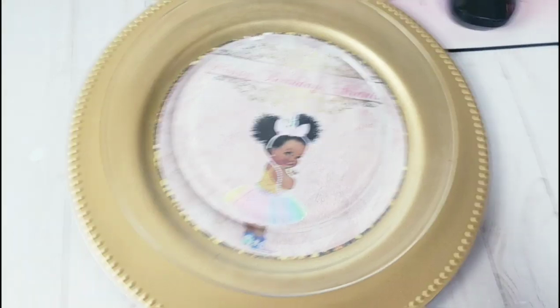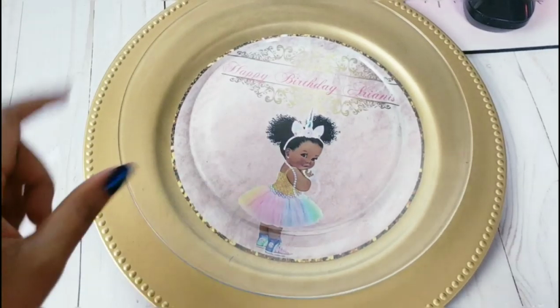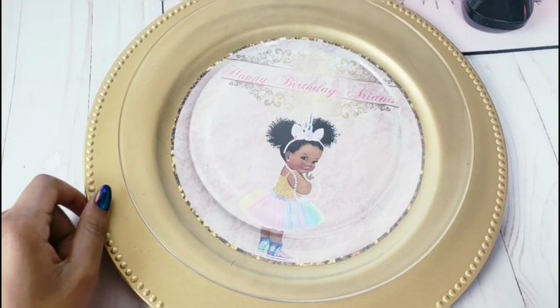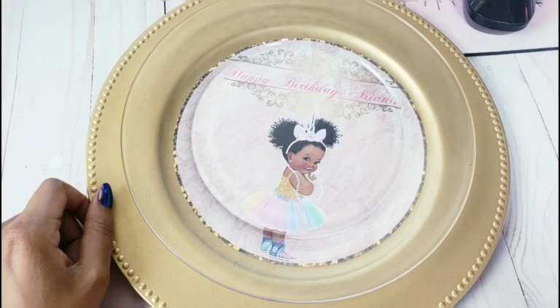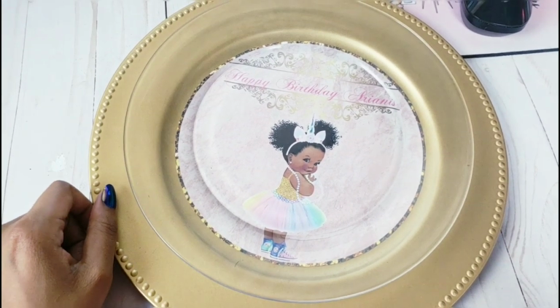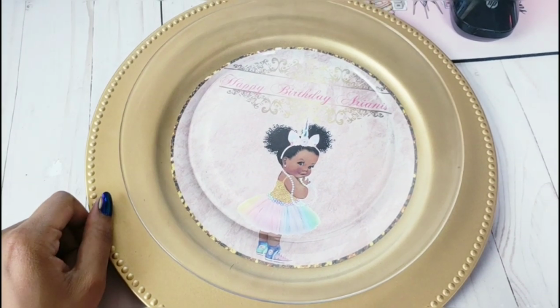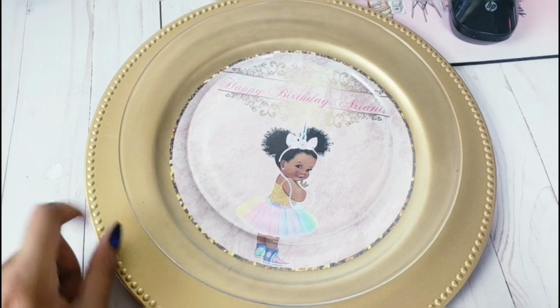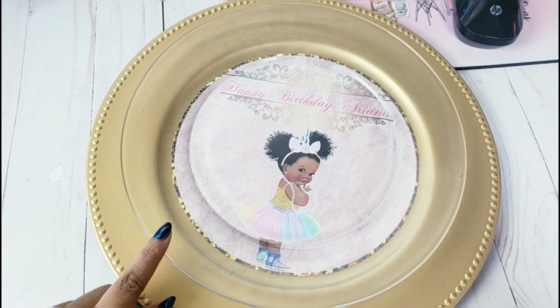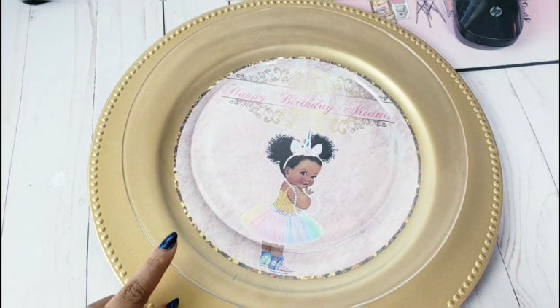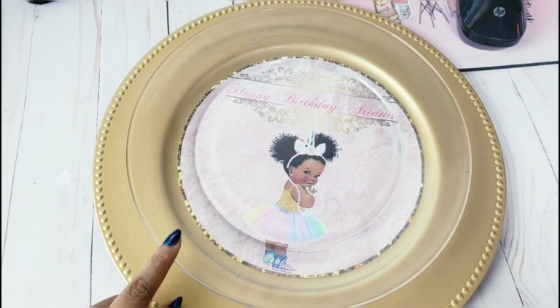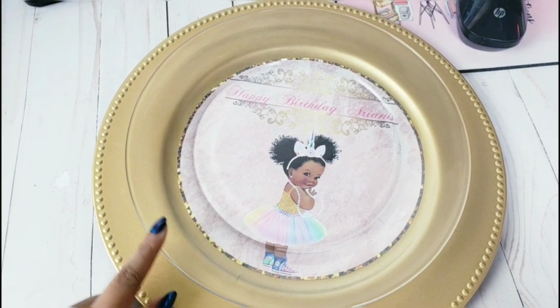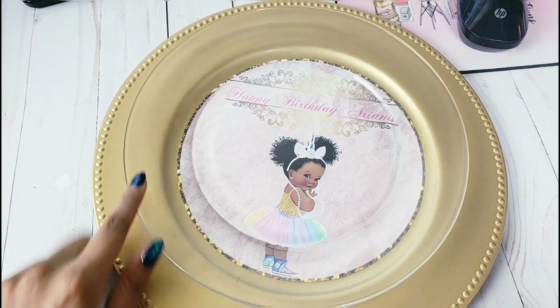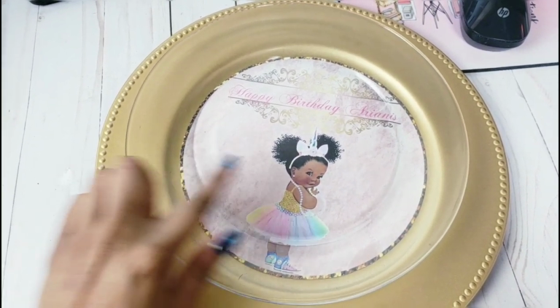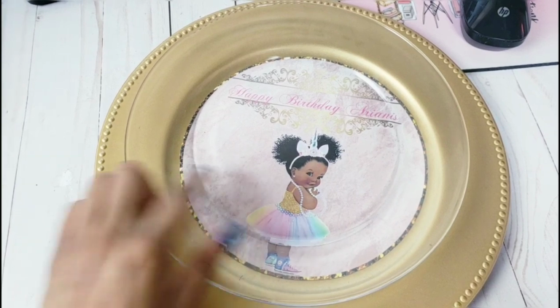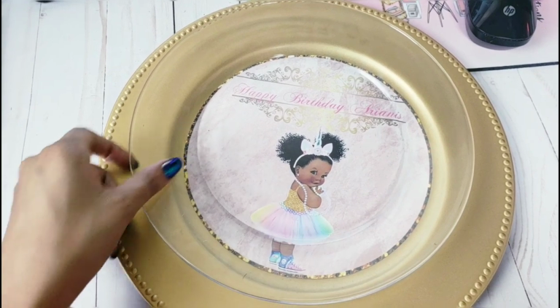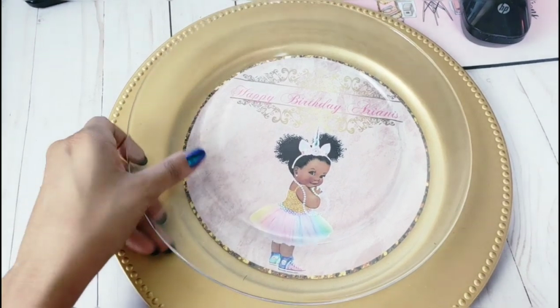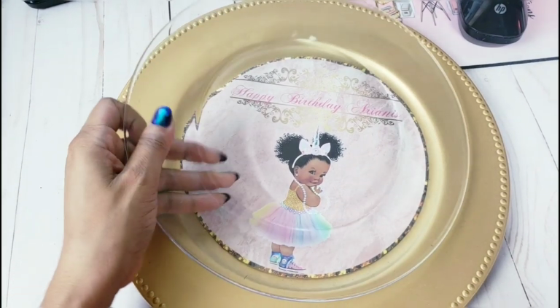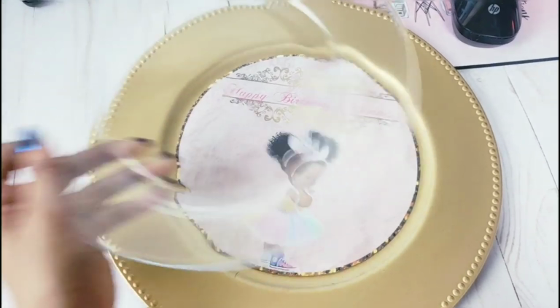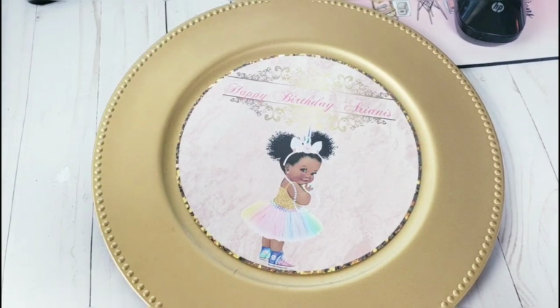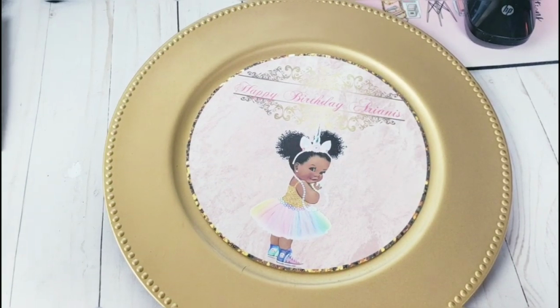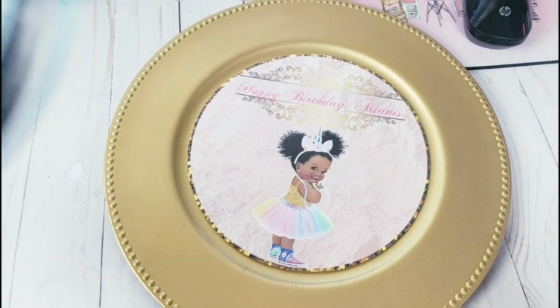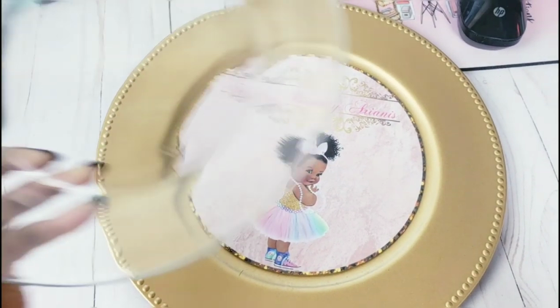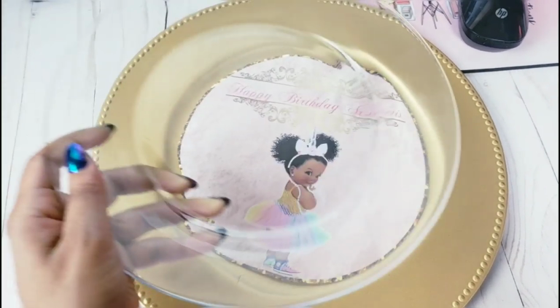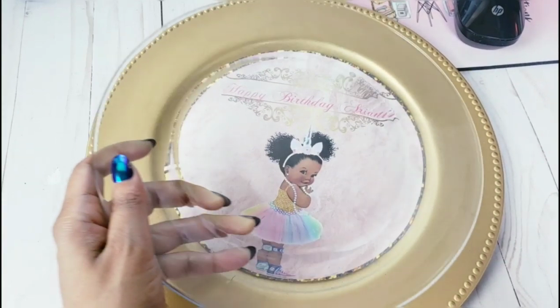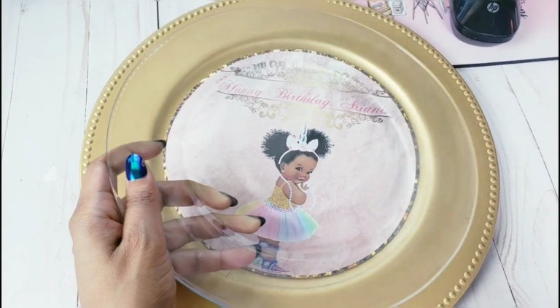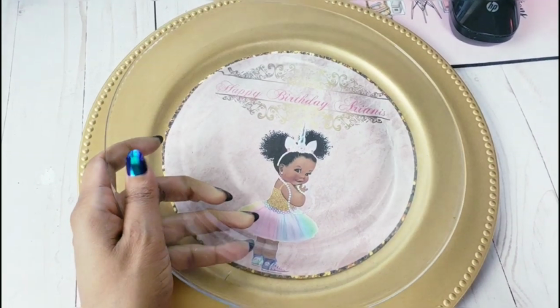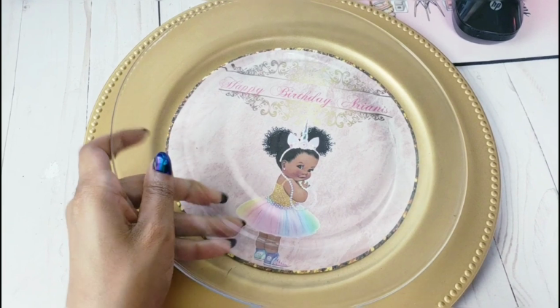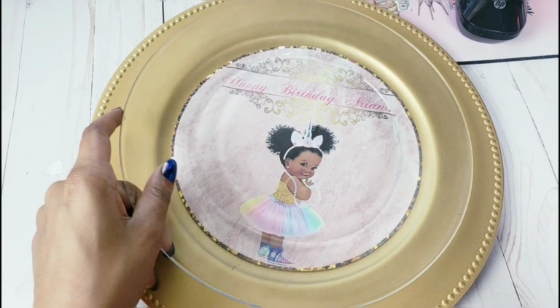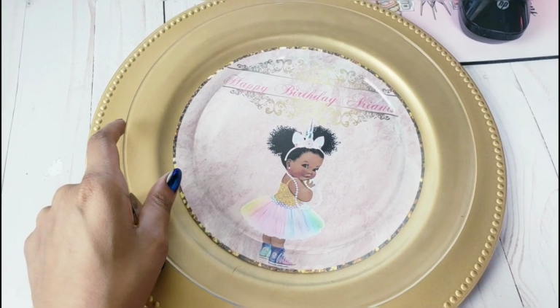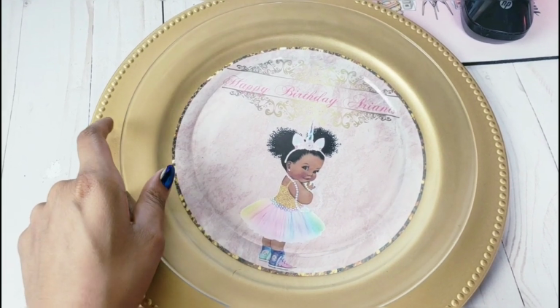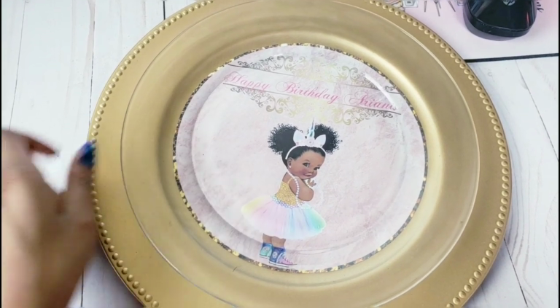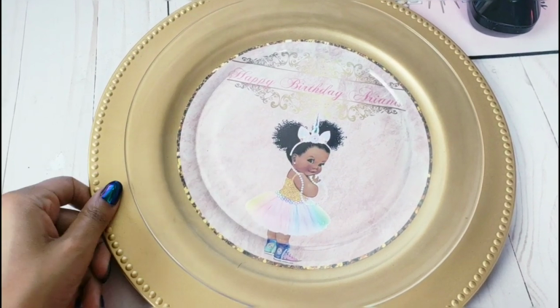Hello everyone, welcome back to Angina's Creations. Today's tutorial I'll be showing you how to do your own charger plate insert. It is very simple to do. You can use these for baby showers, birthday parties, weddings, anything of your choice.